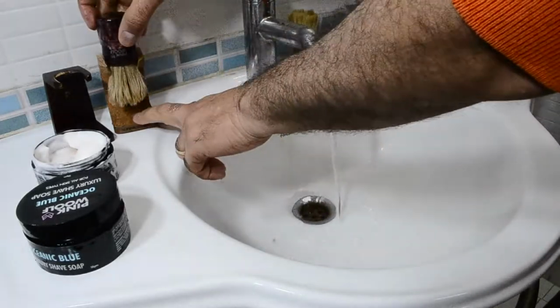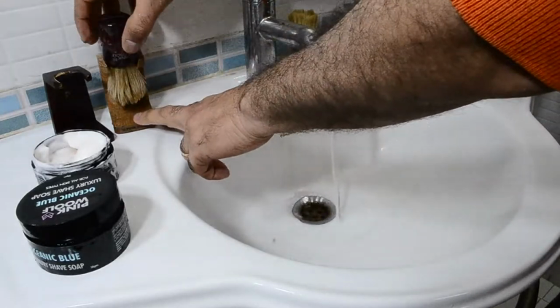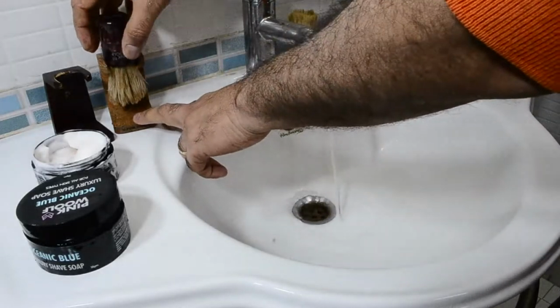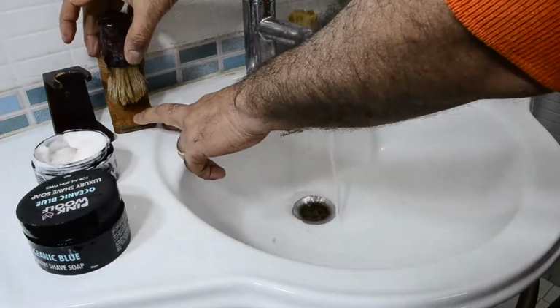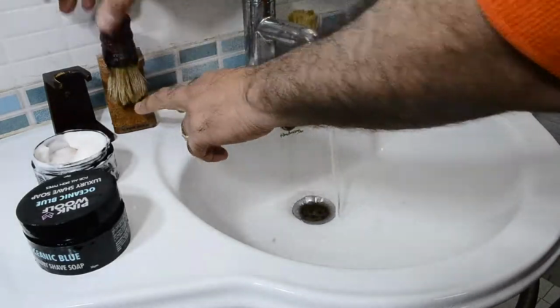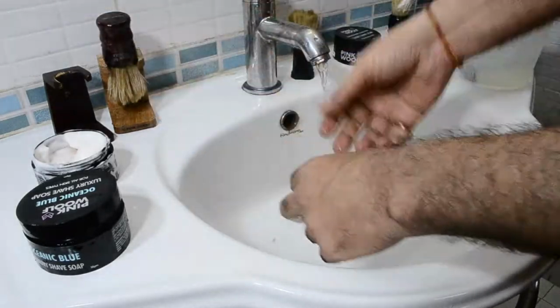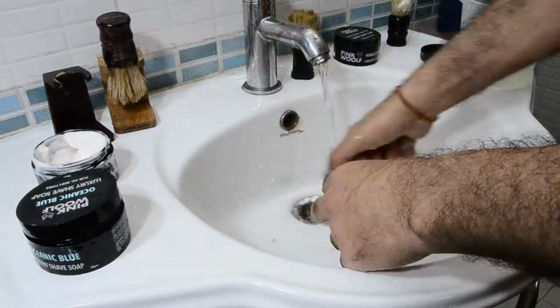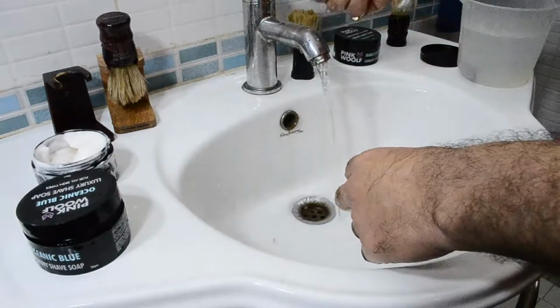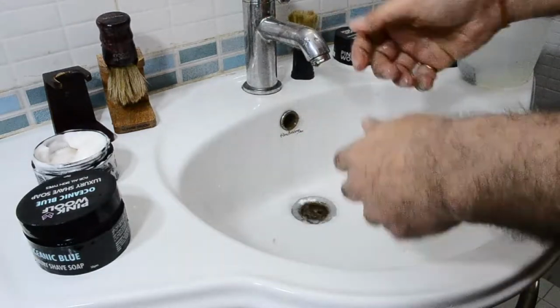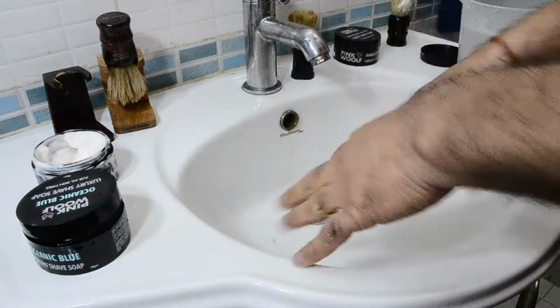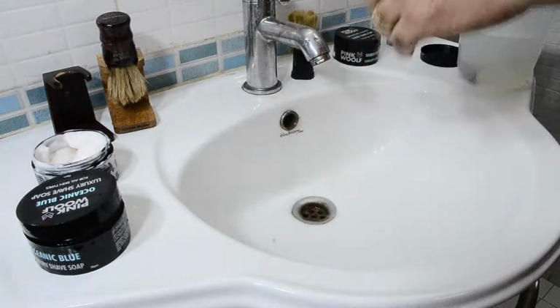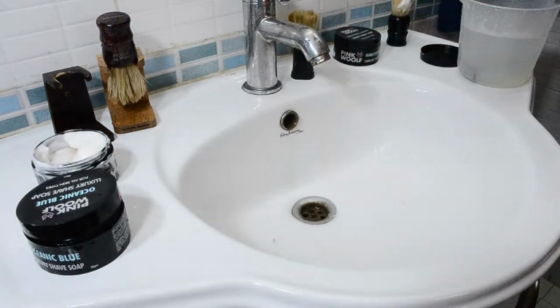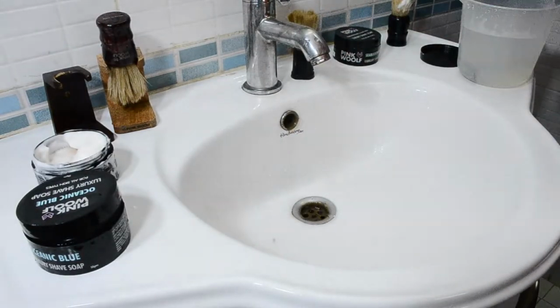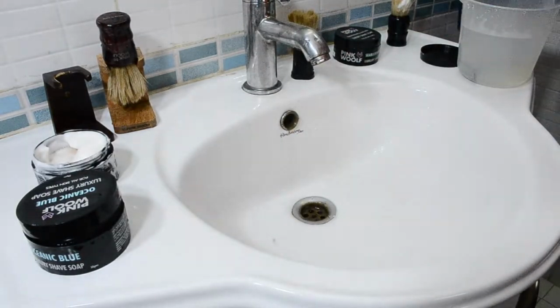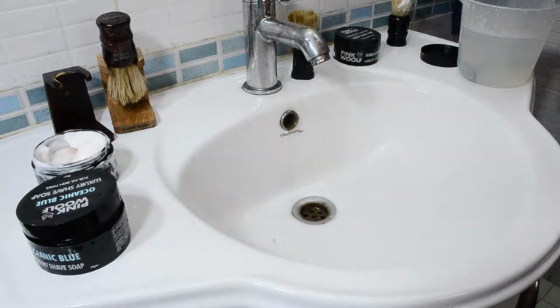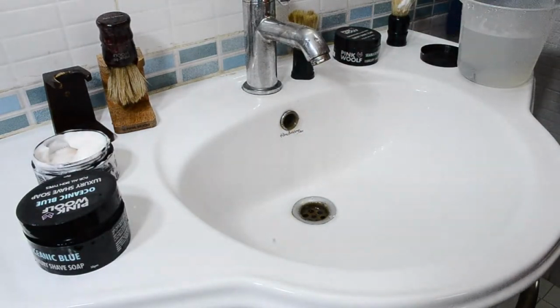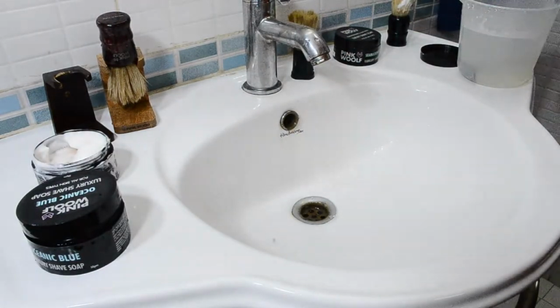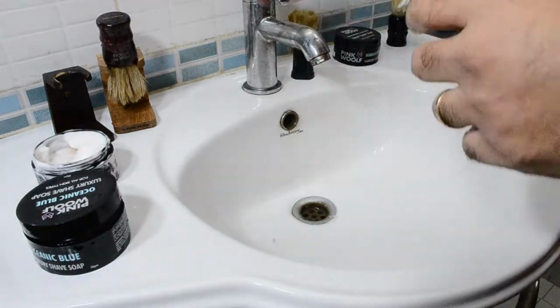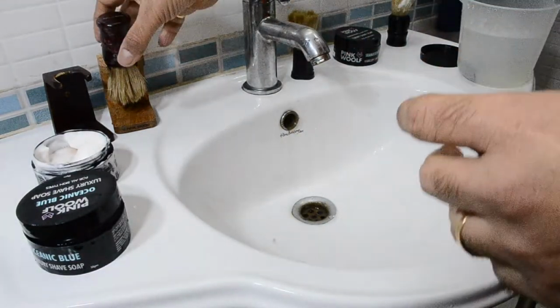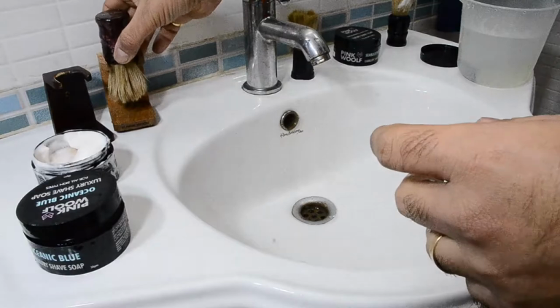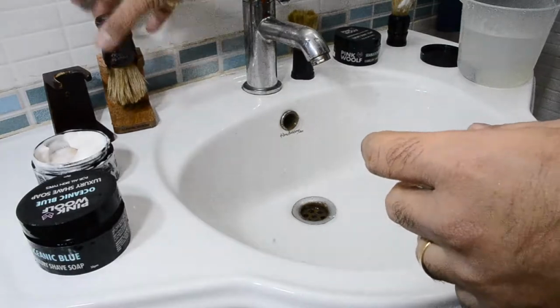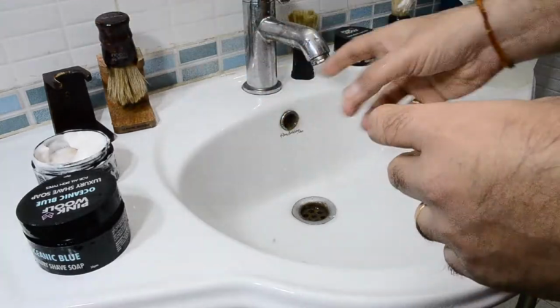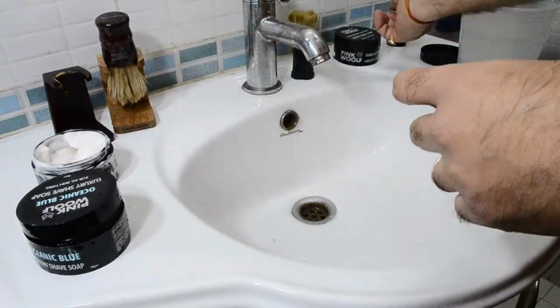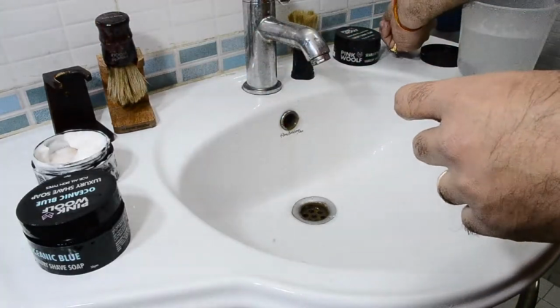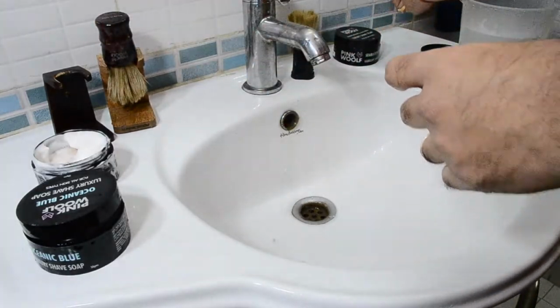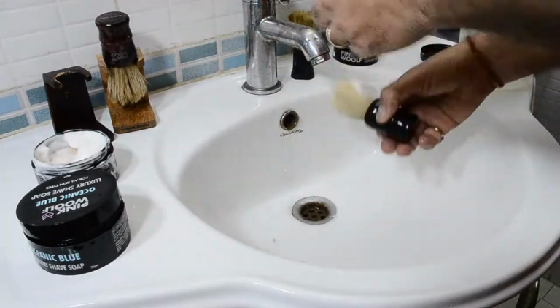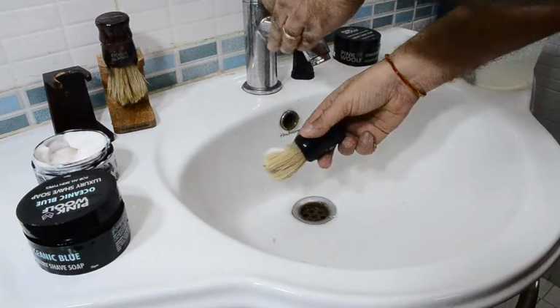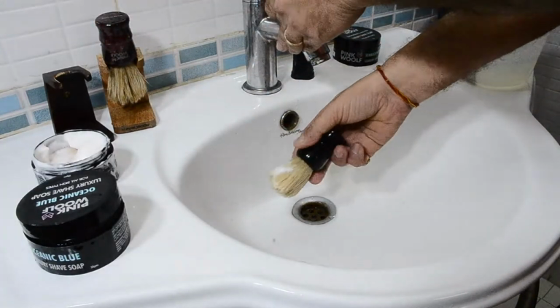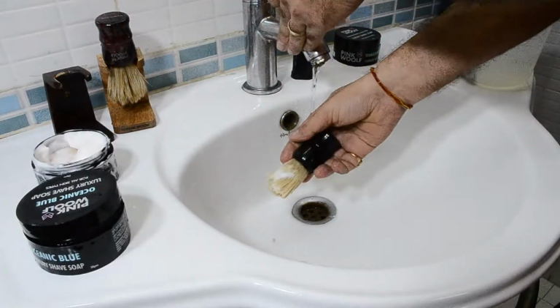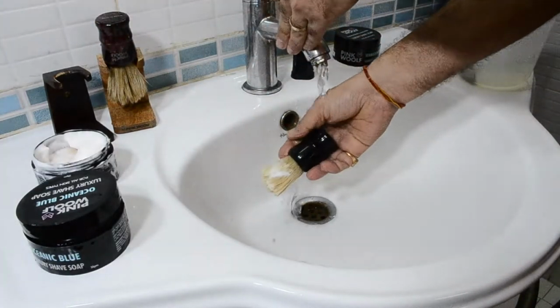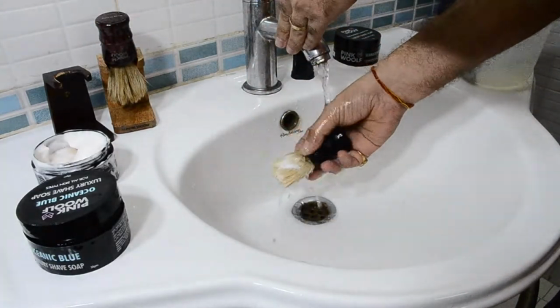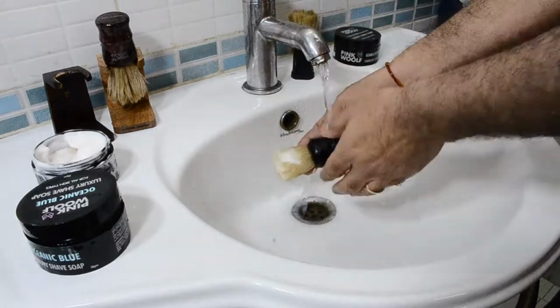Leave the brush upside down to dry, so that 24 hours later when you're ready to shave again, you've got the brush in exactly the right condition — dry bristles — and you can go ahead and use it for shaving as well.